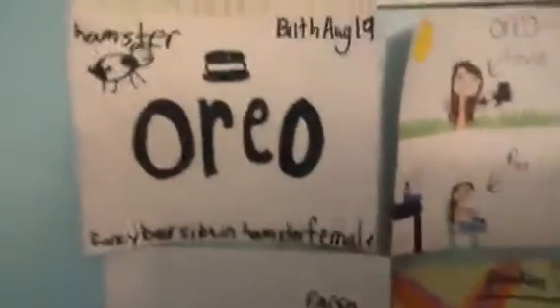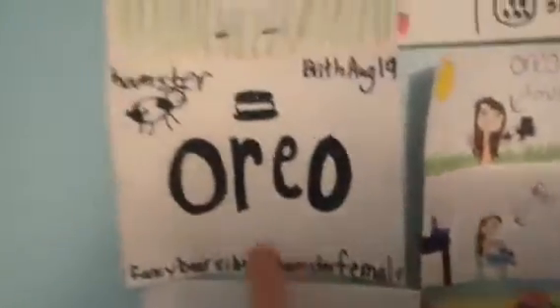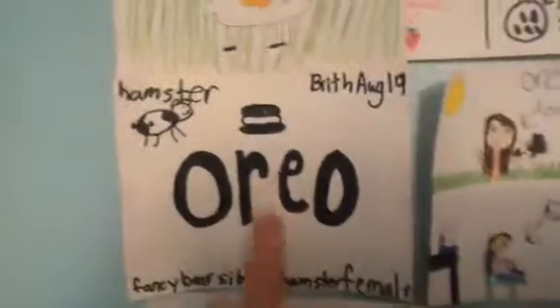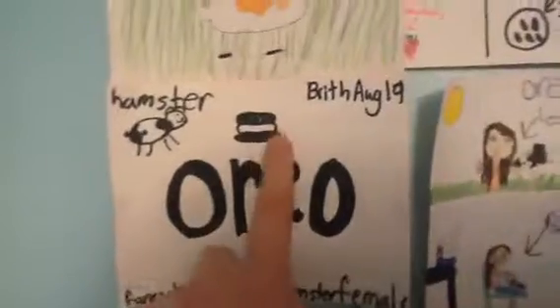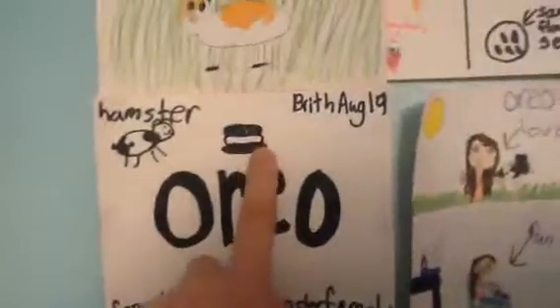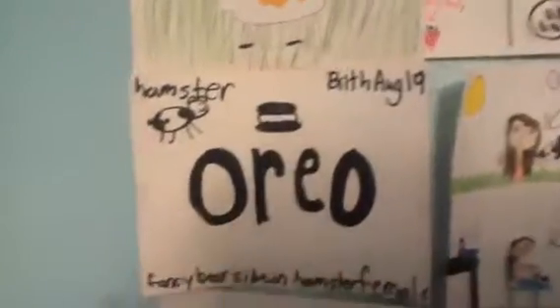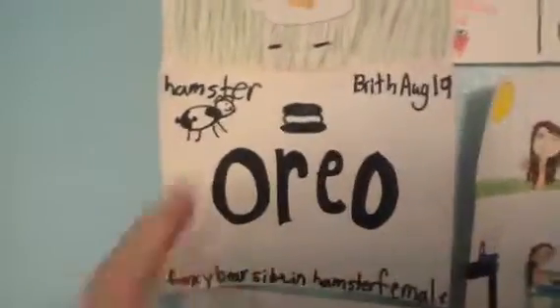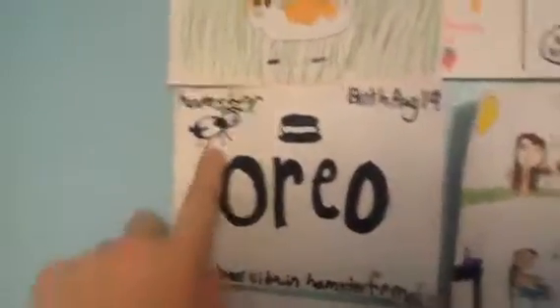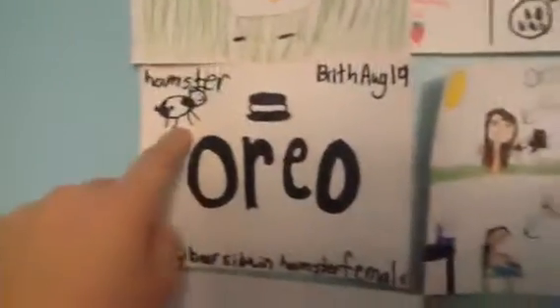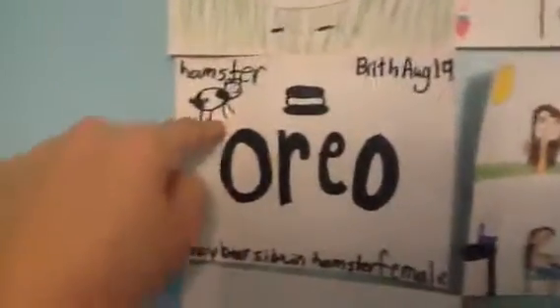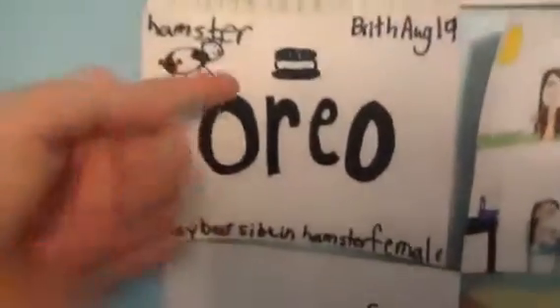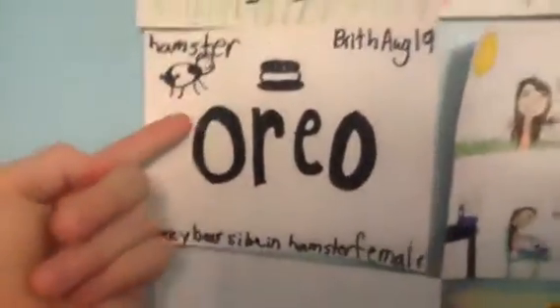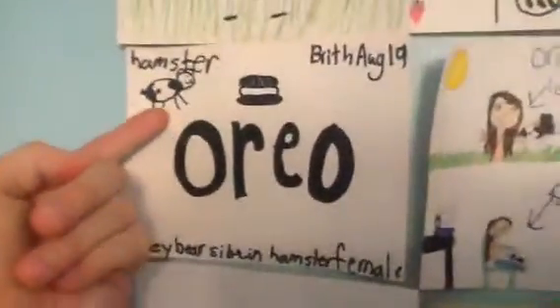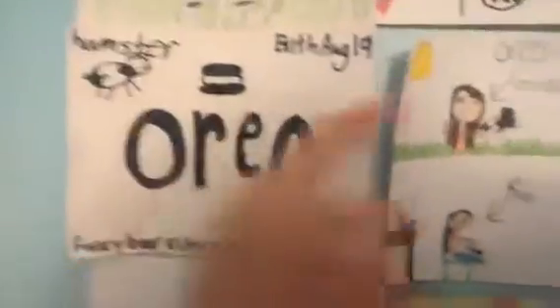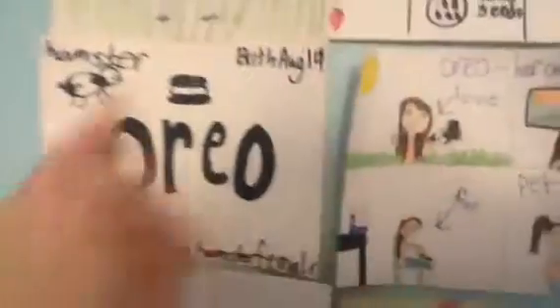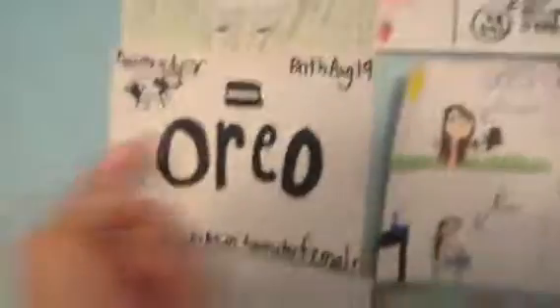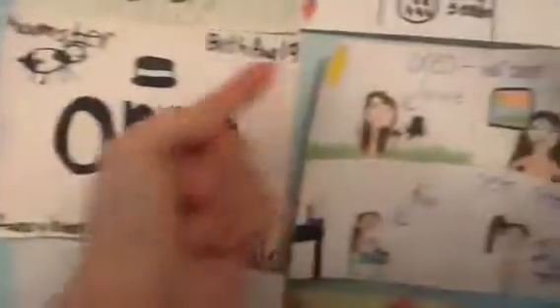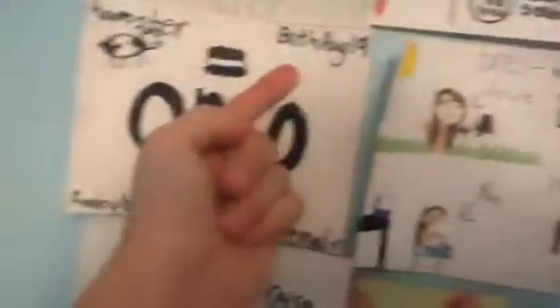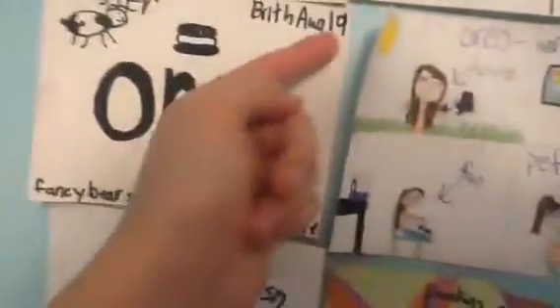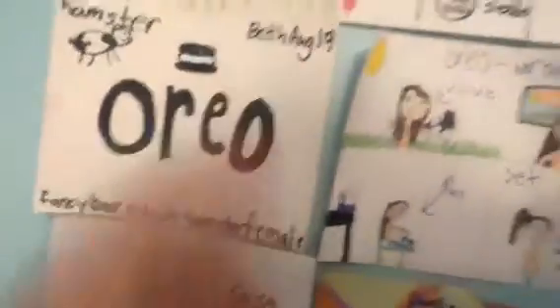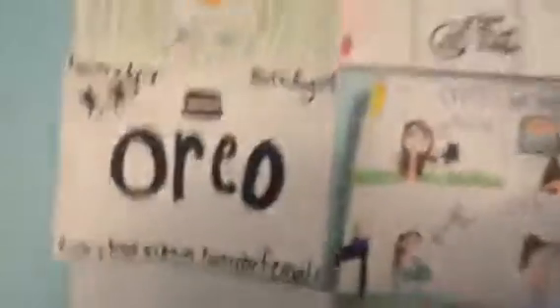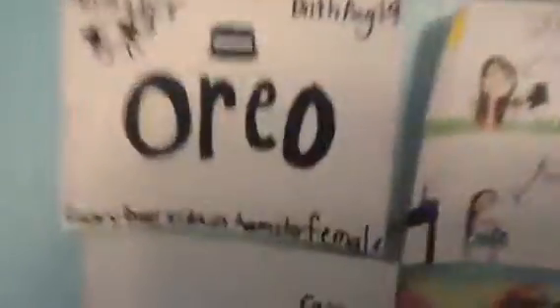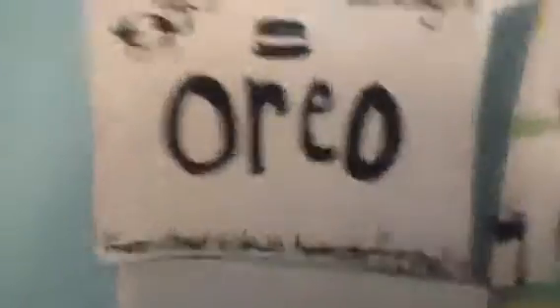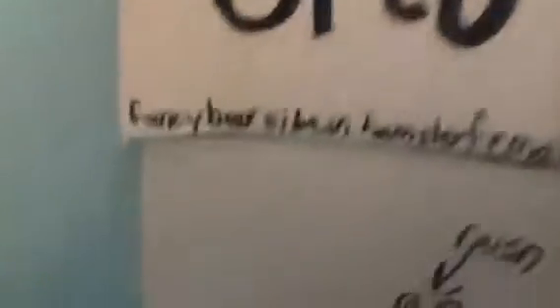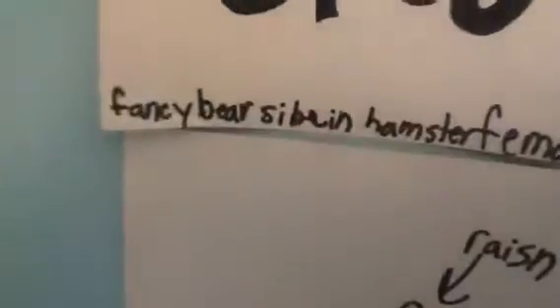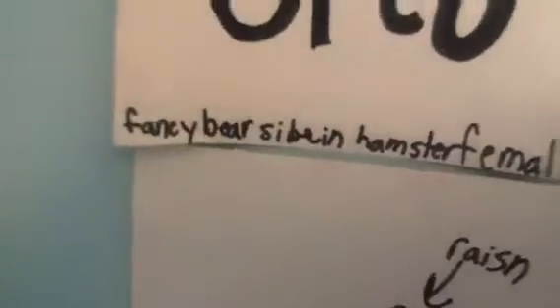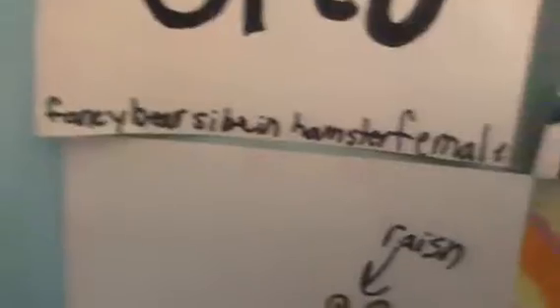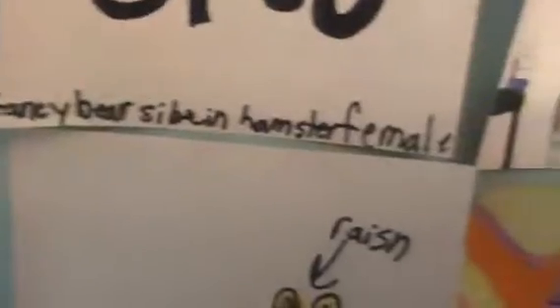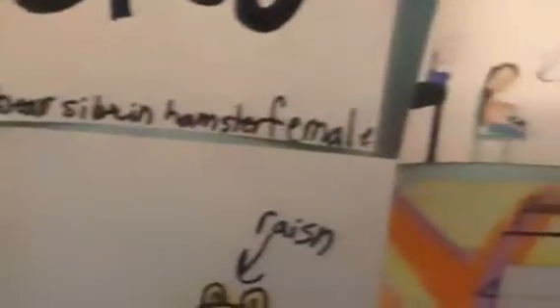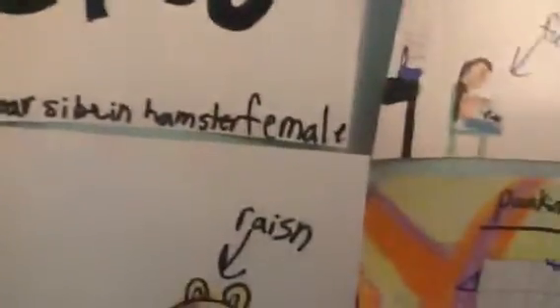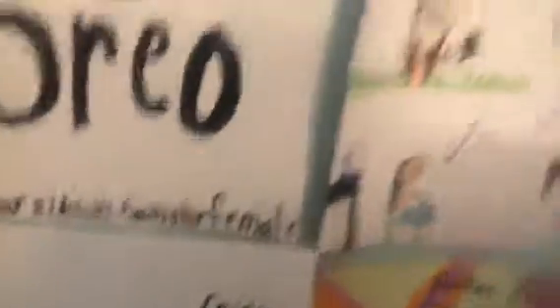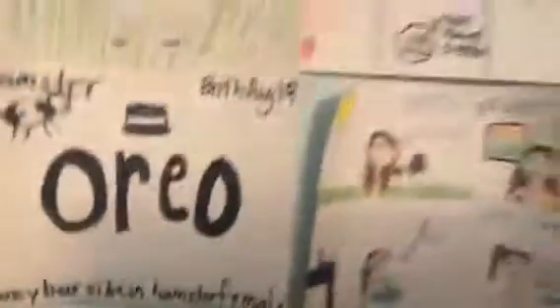Next row is Oreo's name tag. This is Oreo, and then I did a cookie for her name. She's a hamster, and I drew a hamster Oreo. Her birthday is August 19th. She is a Fancy Bear Siberian hamster, and she's a female.